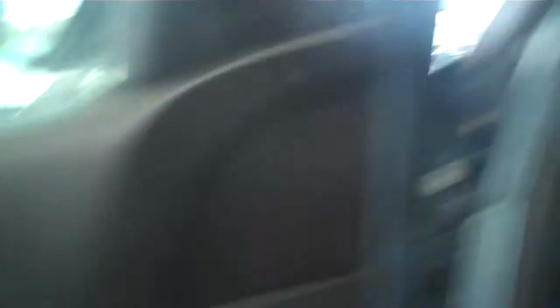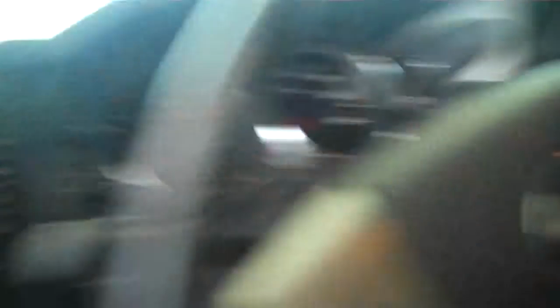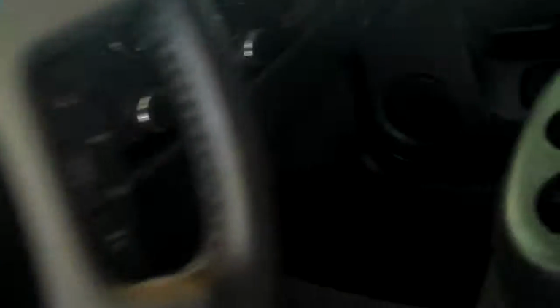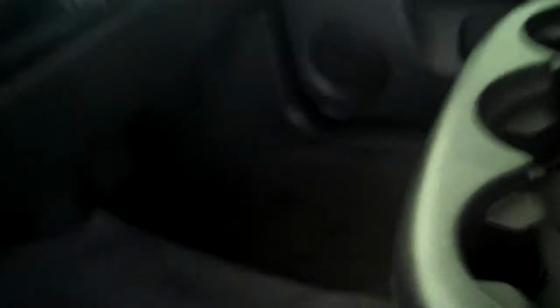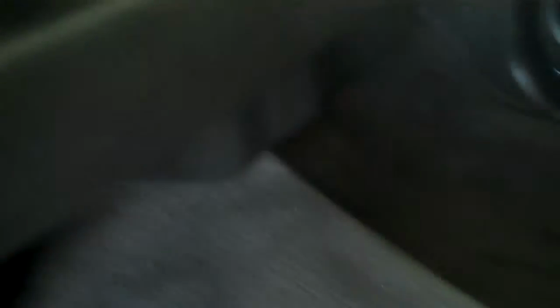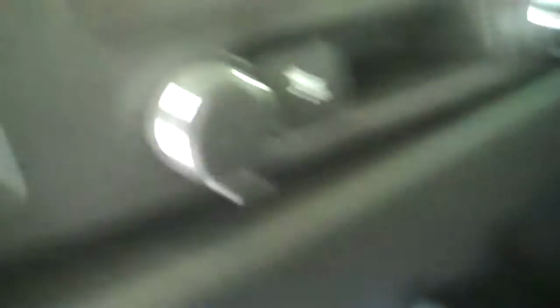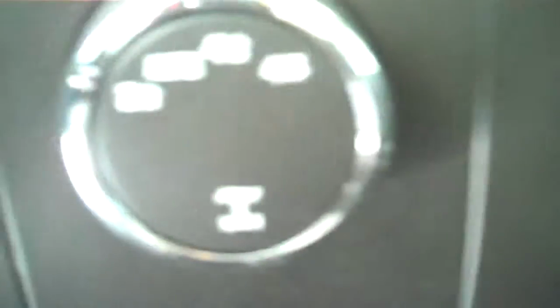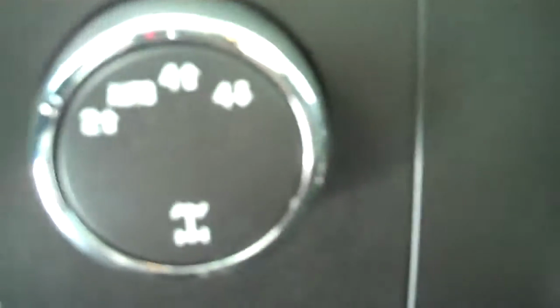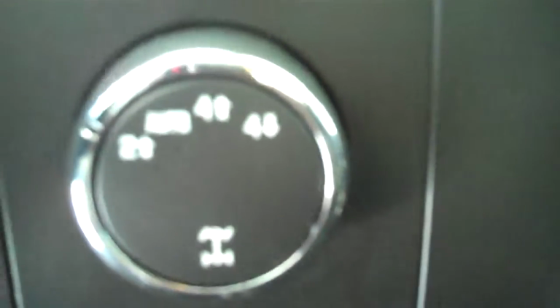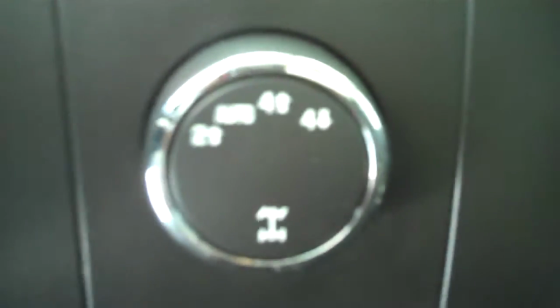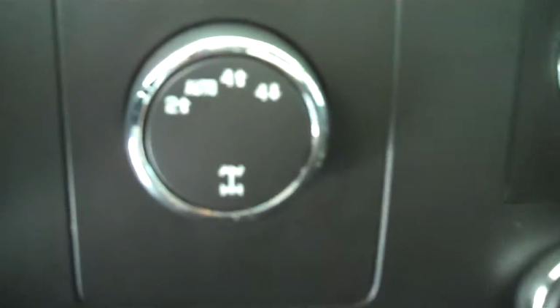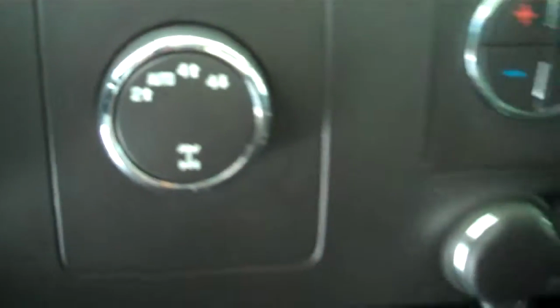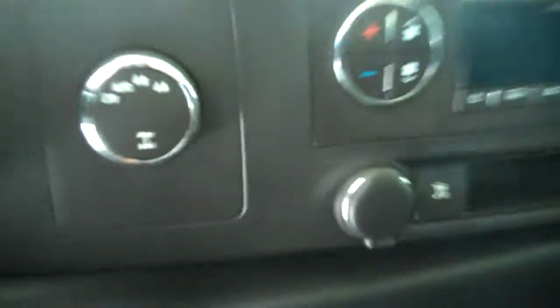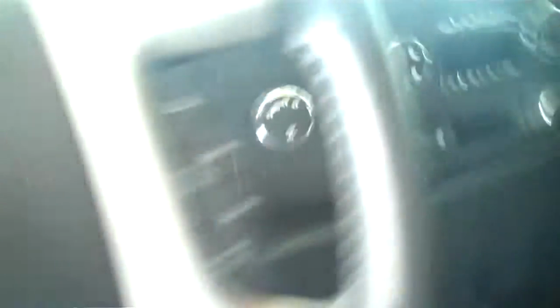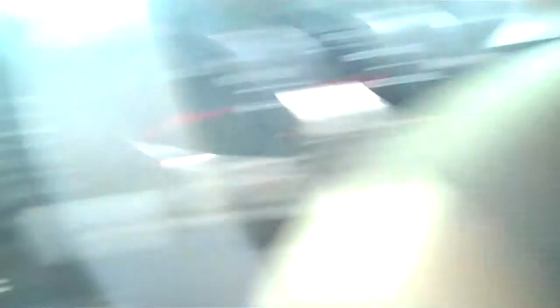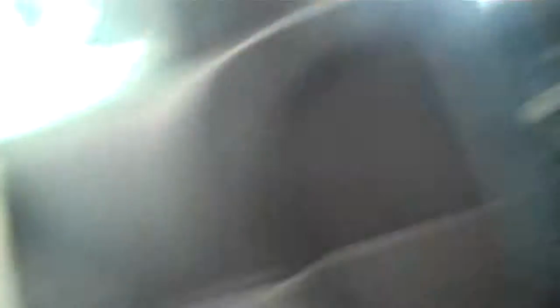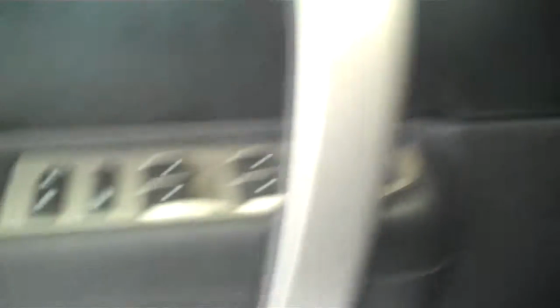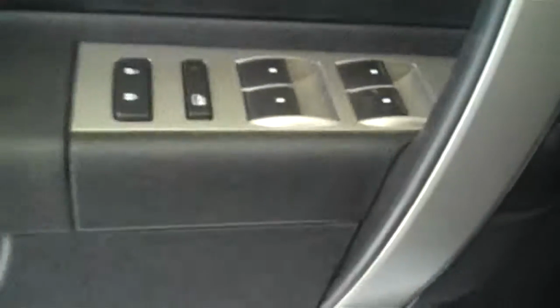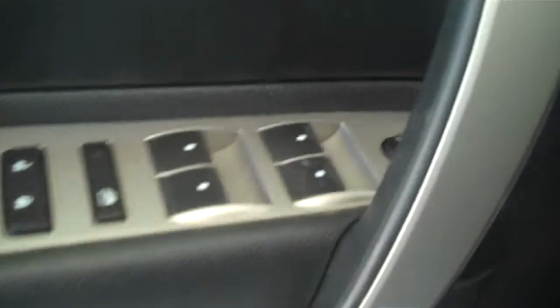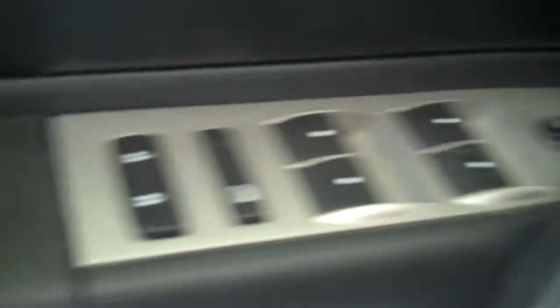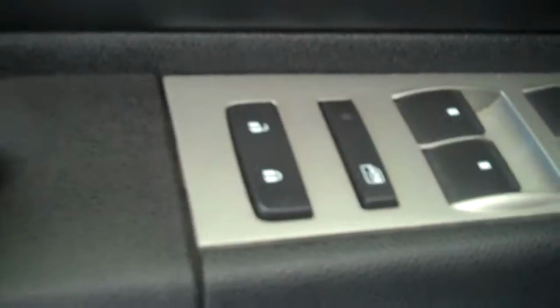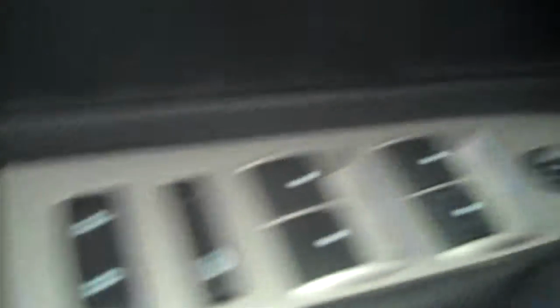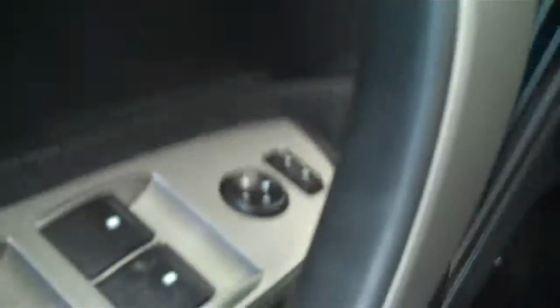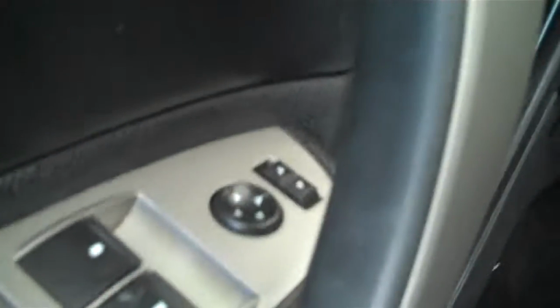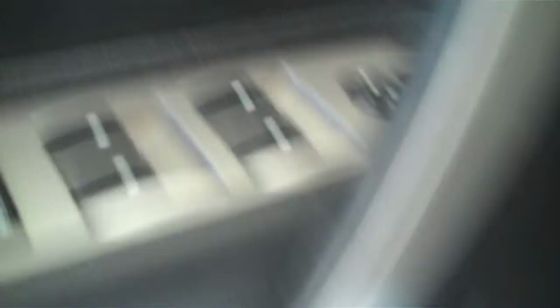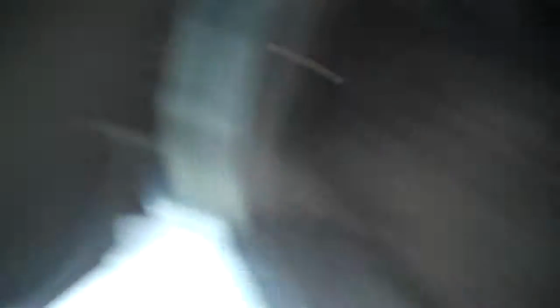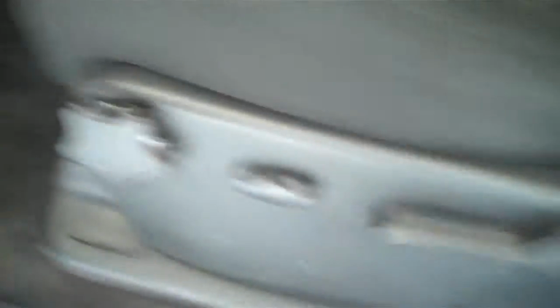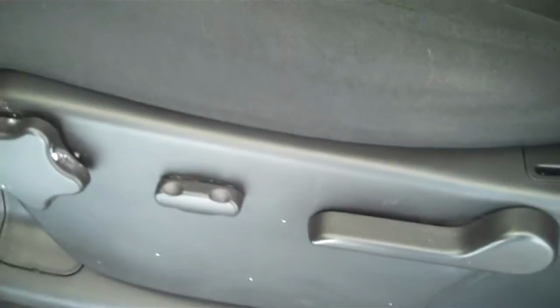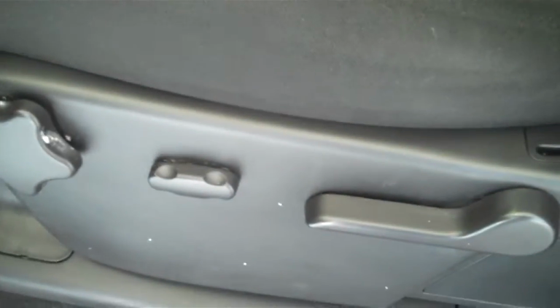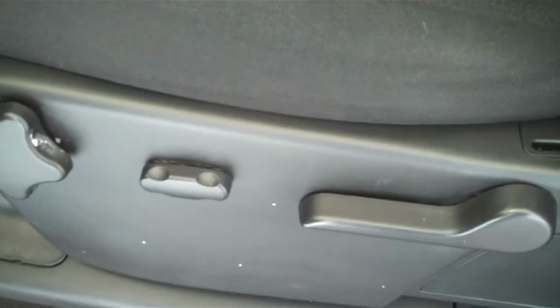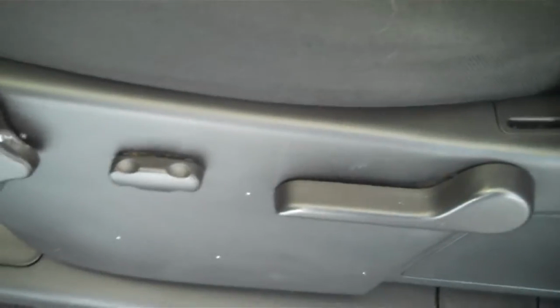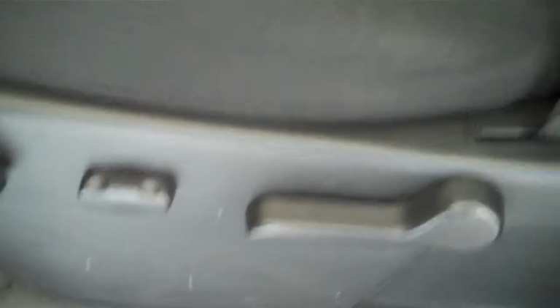This is a four-wheel drive truck. Has power windows, power door locks, power mirrors, and power seats on the driver's side.